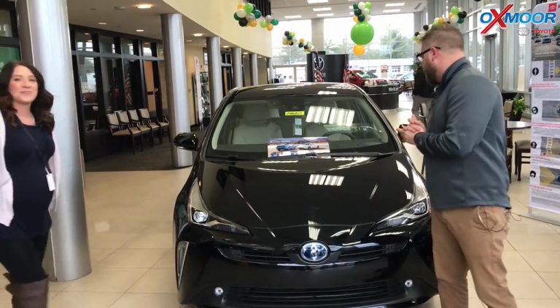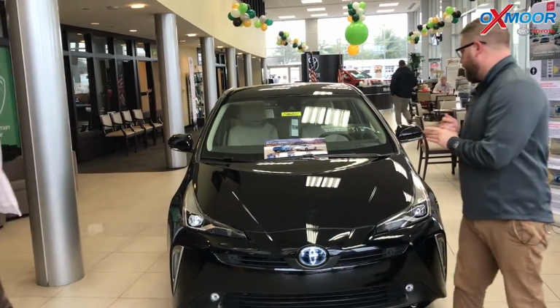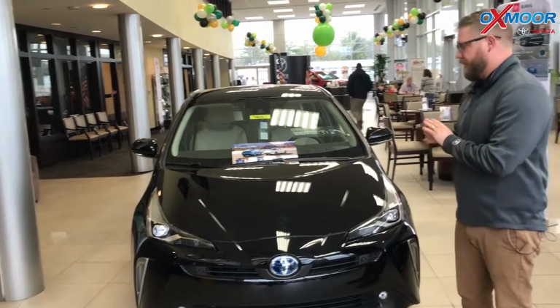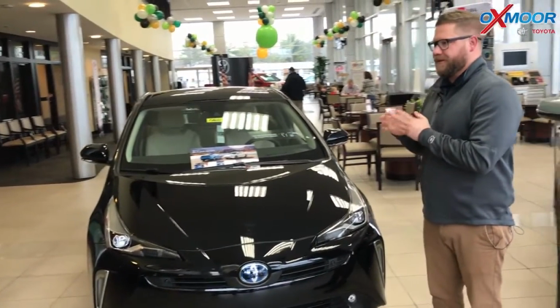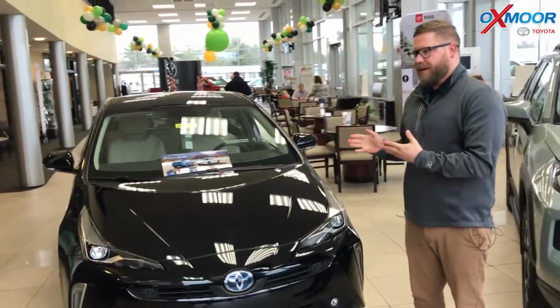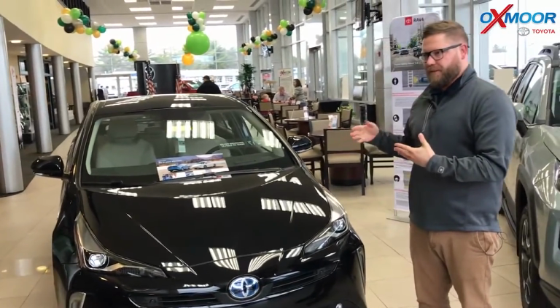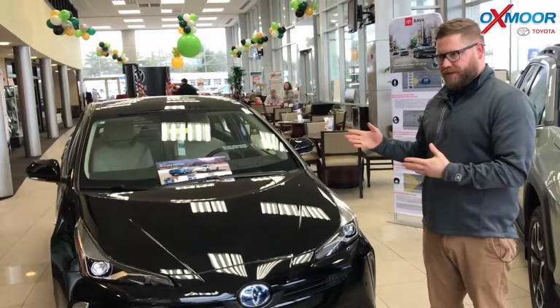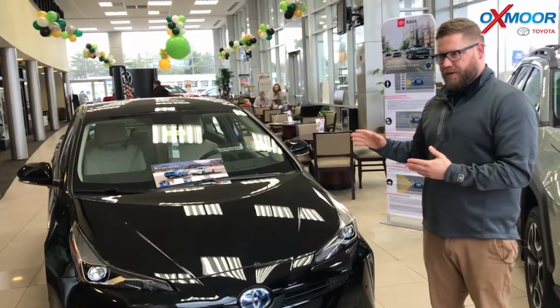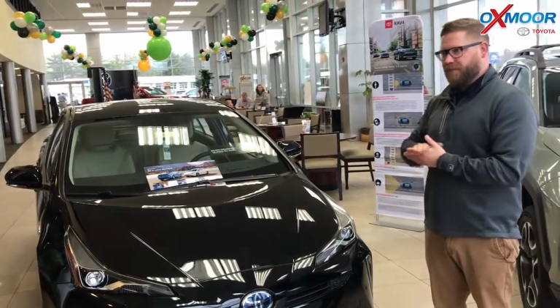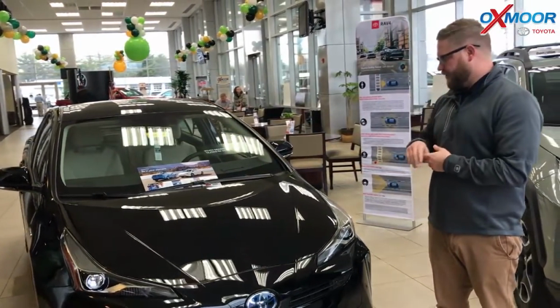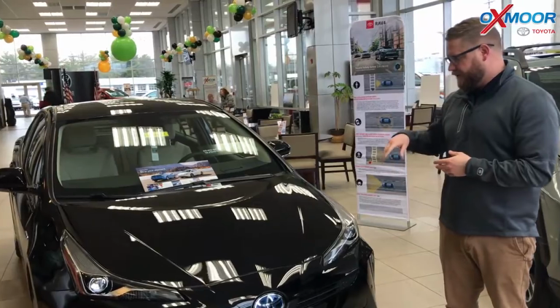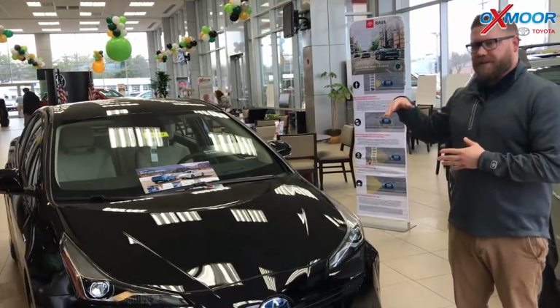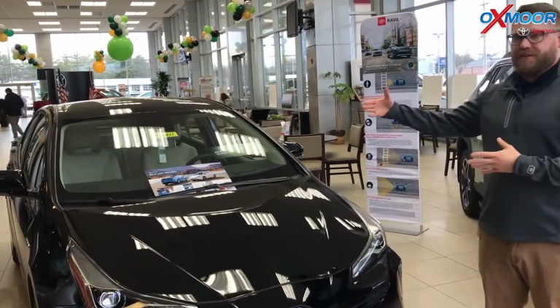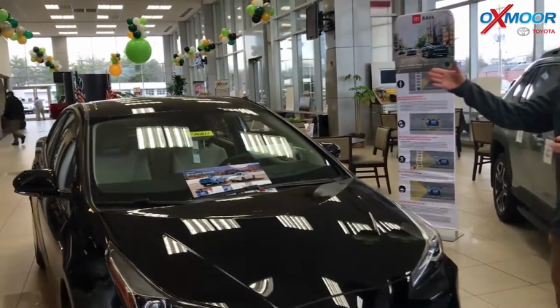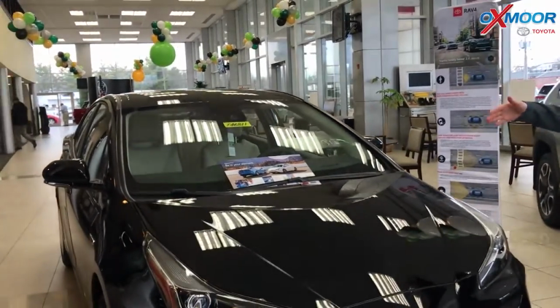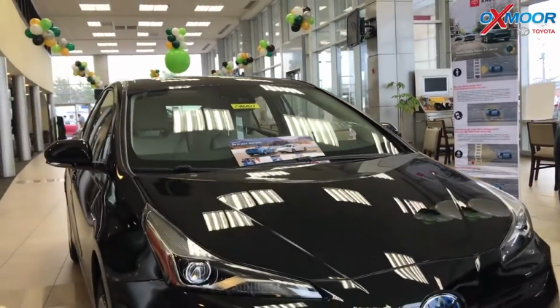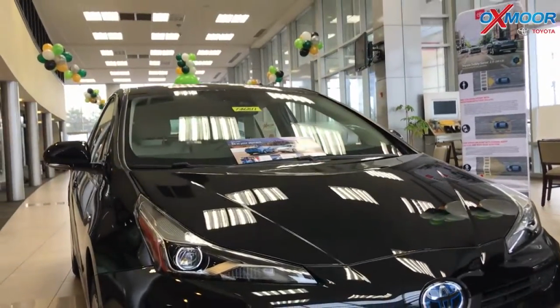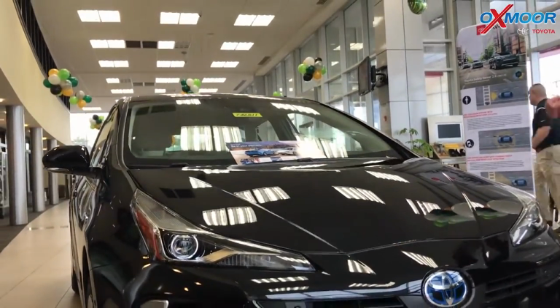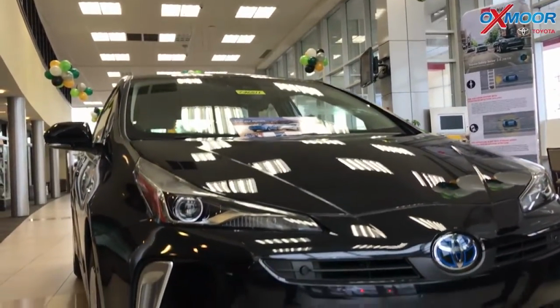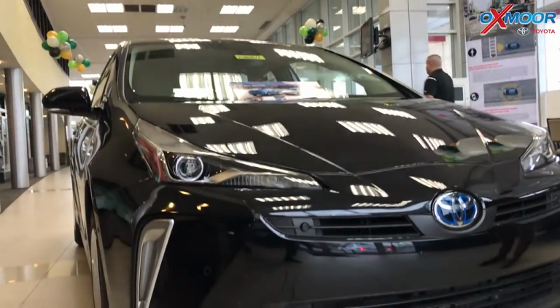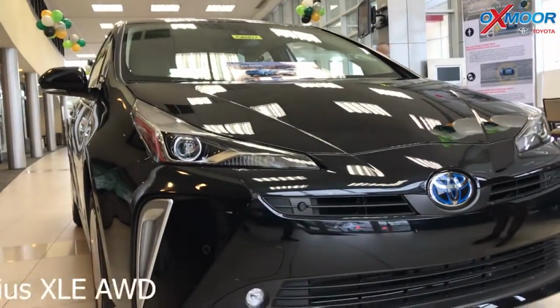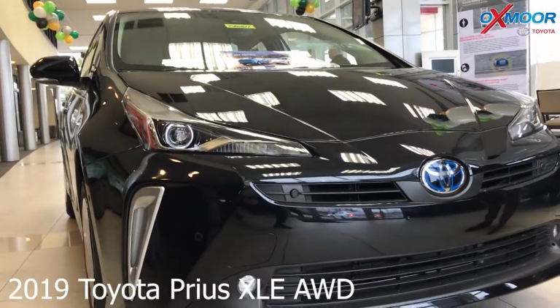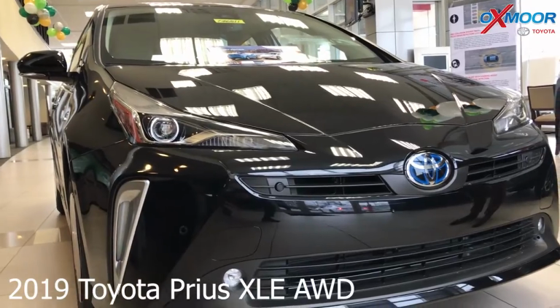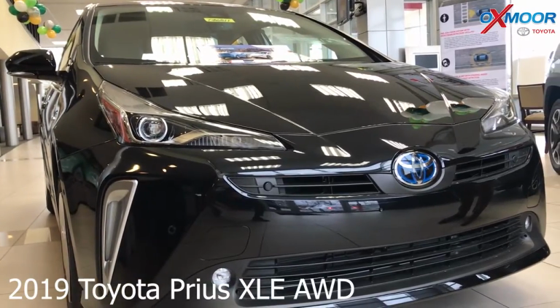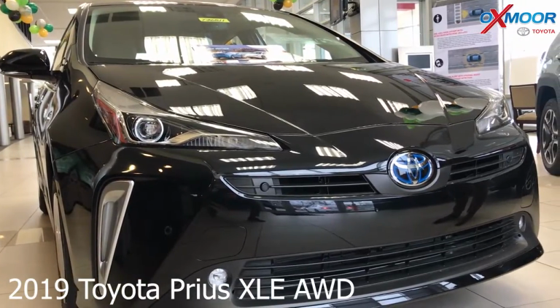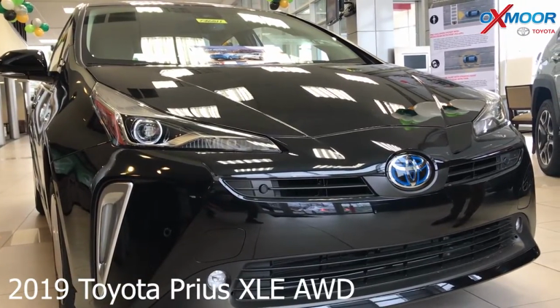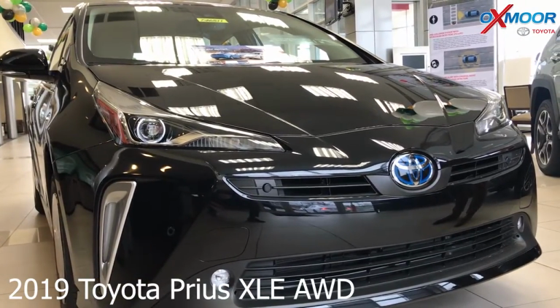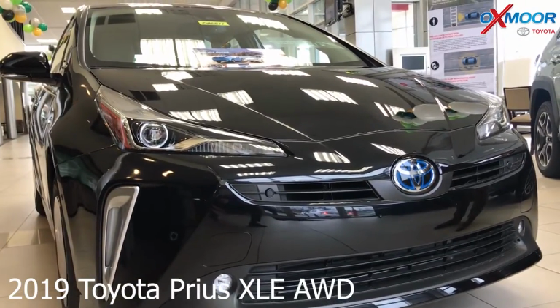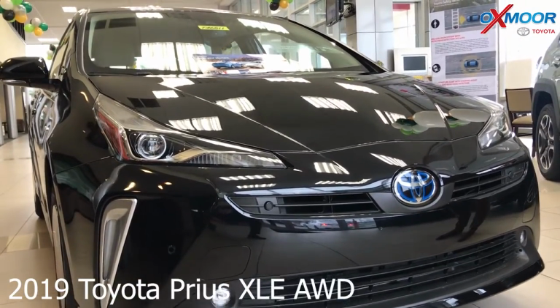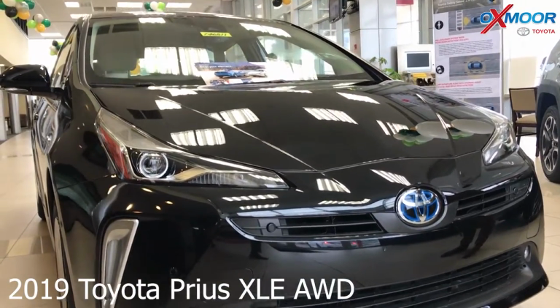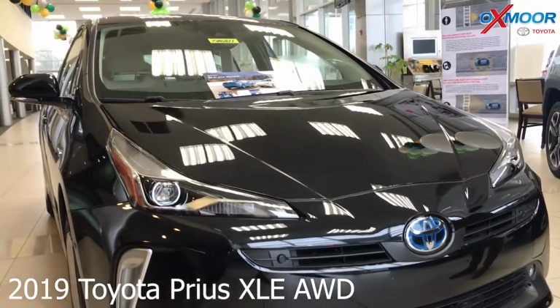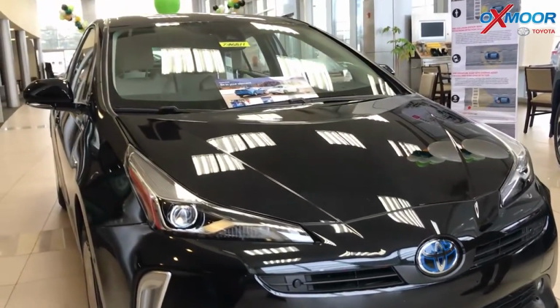Brand new — what's exciting about this is the Prius has been around for a long time. We're in our fourth generation, but this is the first time we've had all-wheel drive here in the U.S. It's an all-wheel drive system, so all four tires get power, and this one's loaded with all kinds of cool safety features.